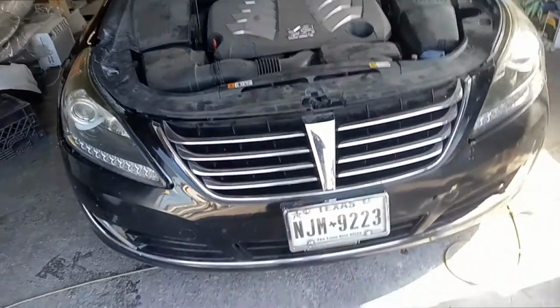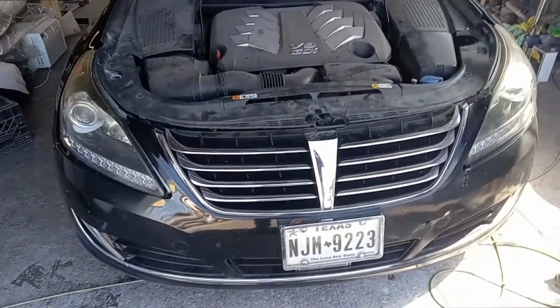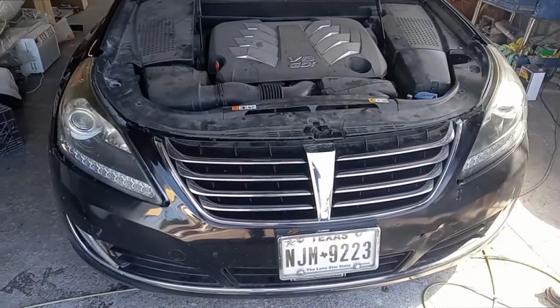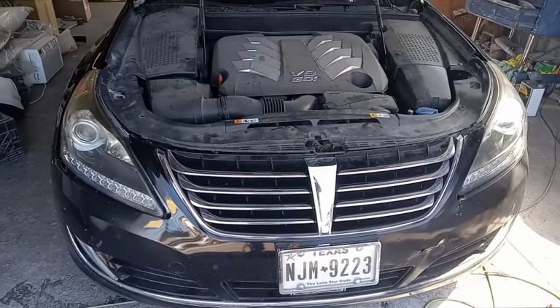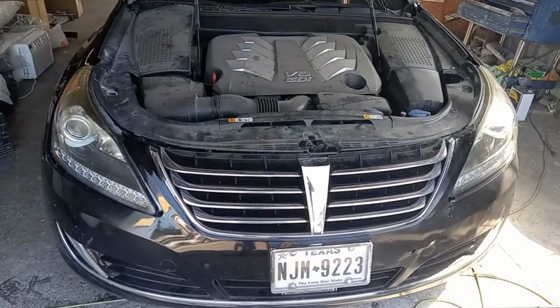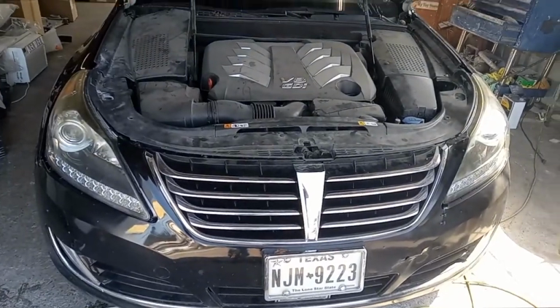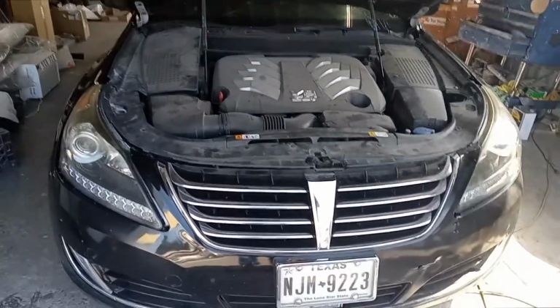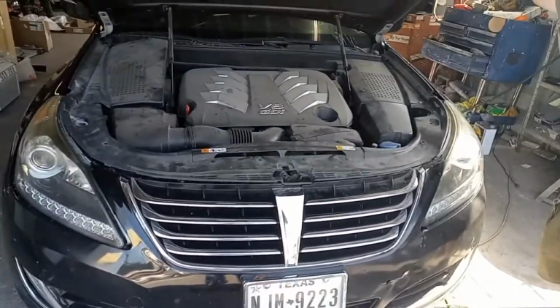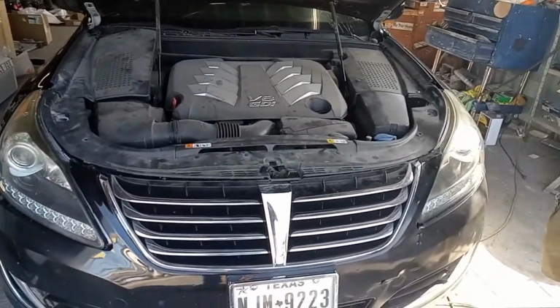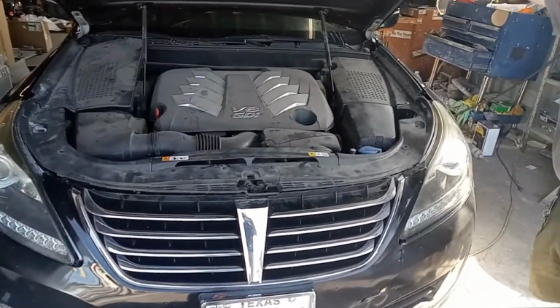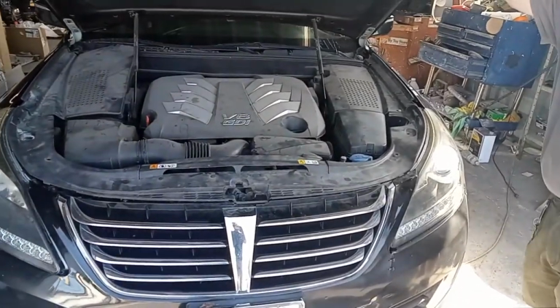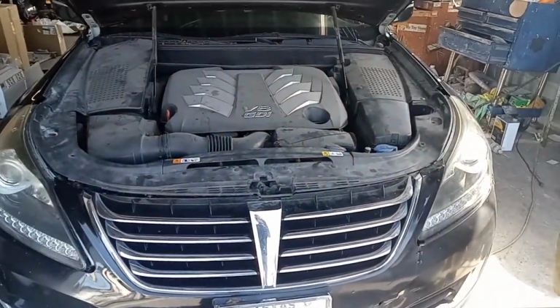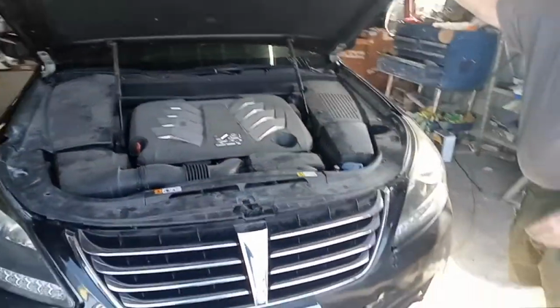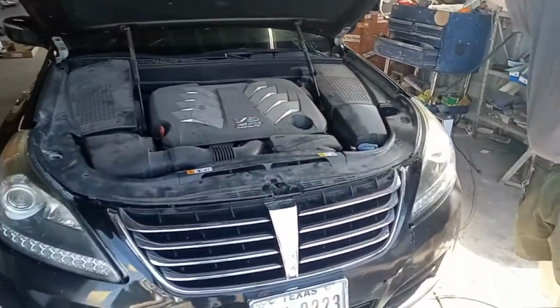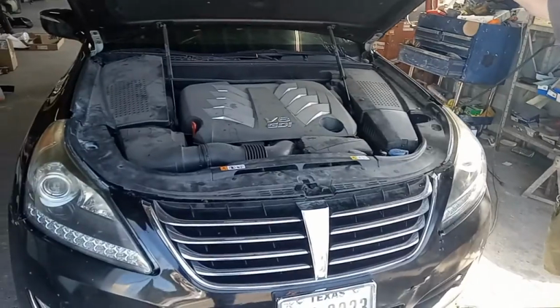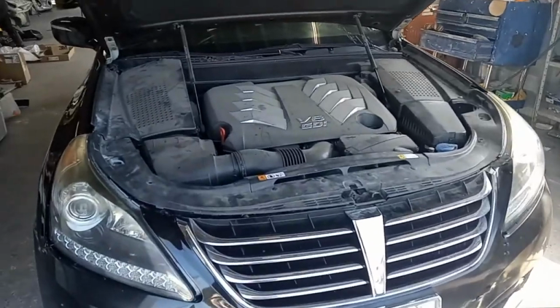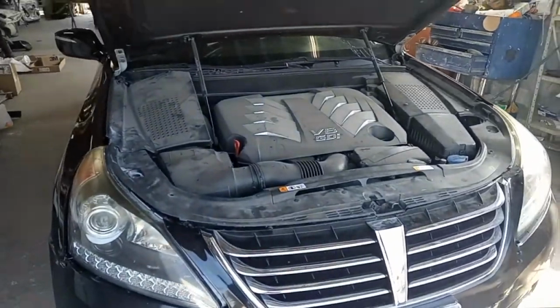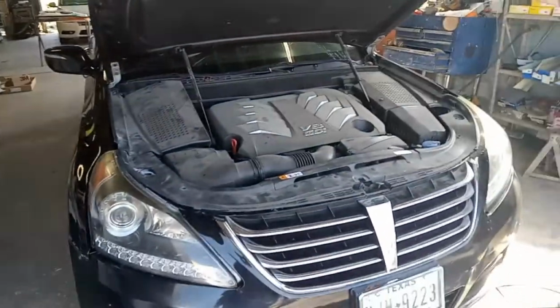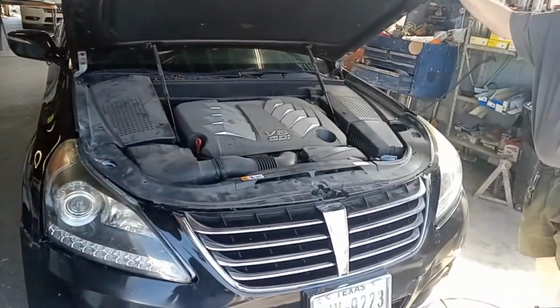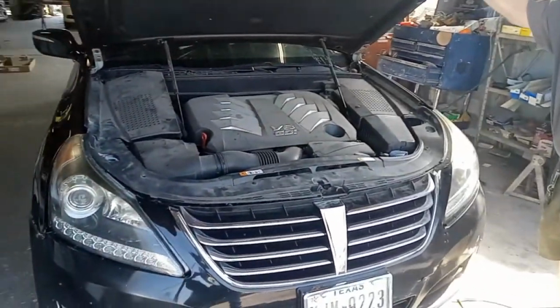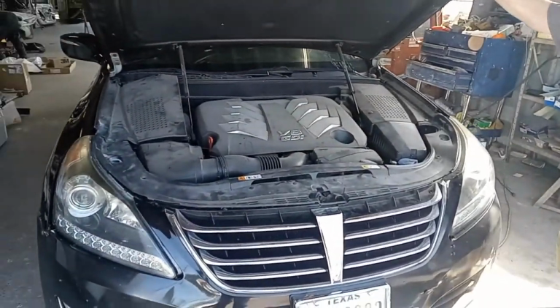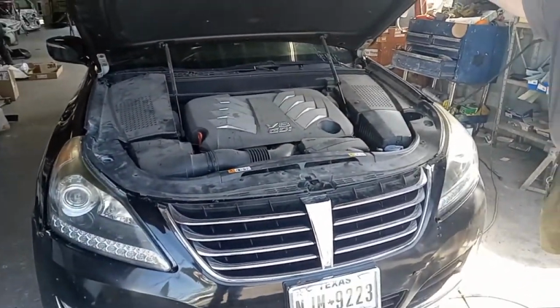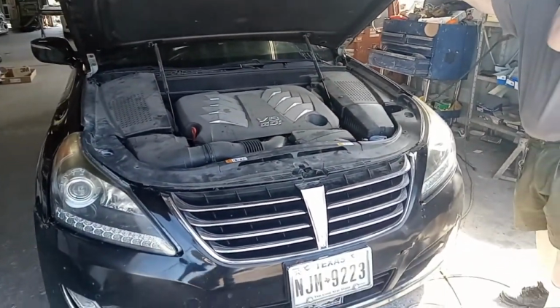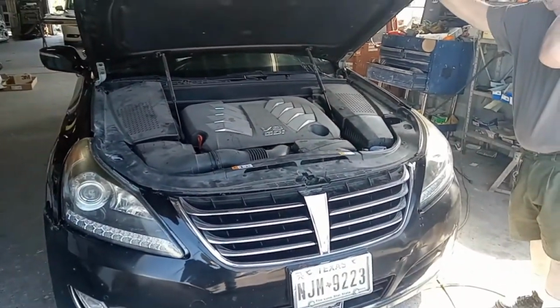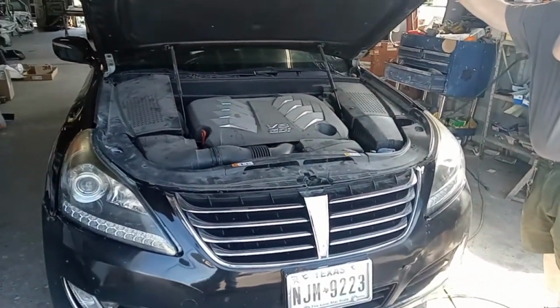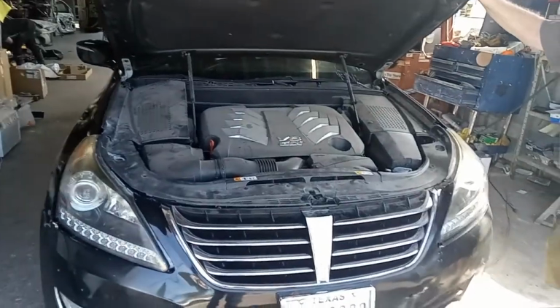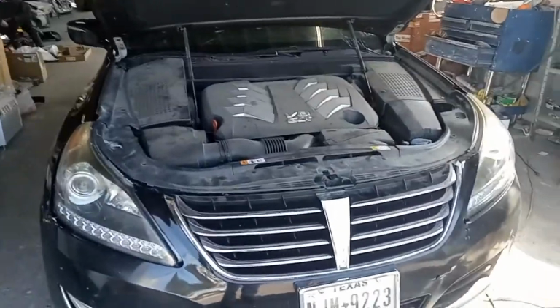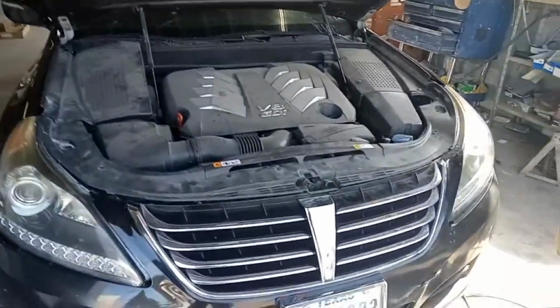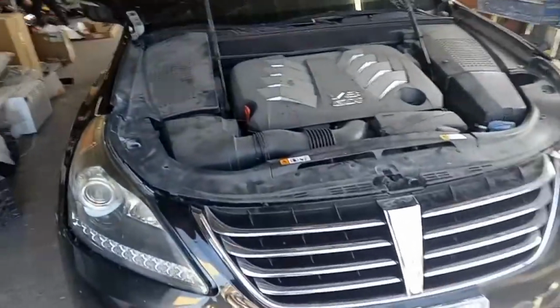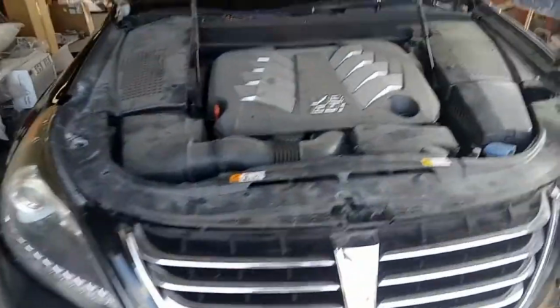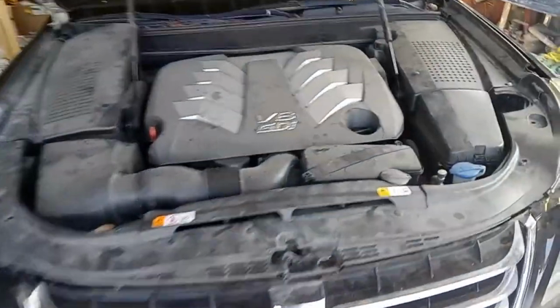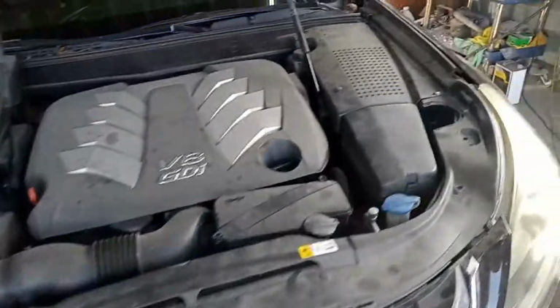Your car master here with a 2014 Hyundai. I'm going to show you where the fuse box locations are and where the OBD2 port — the computer scan port — is. I'm gonna do this real quick, it's simple.